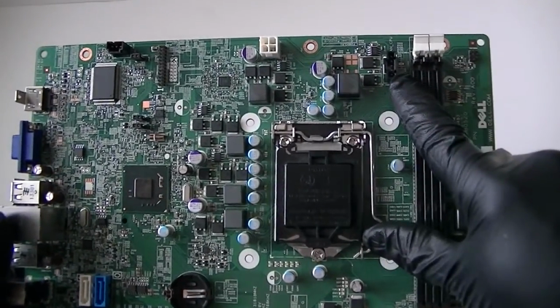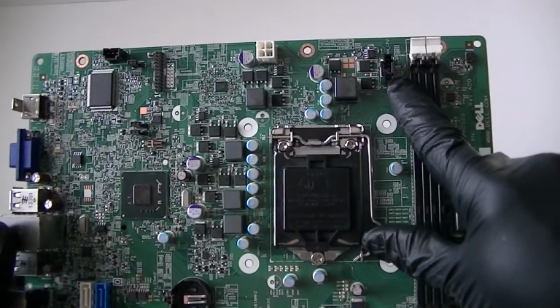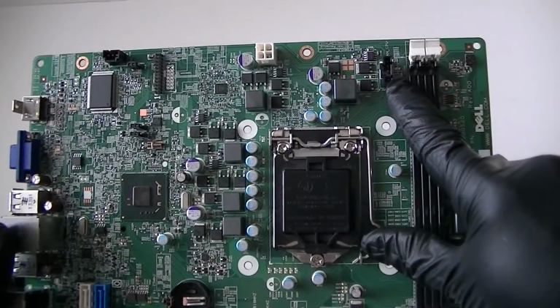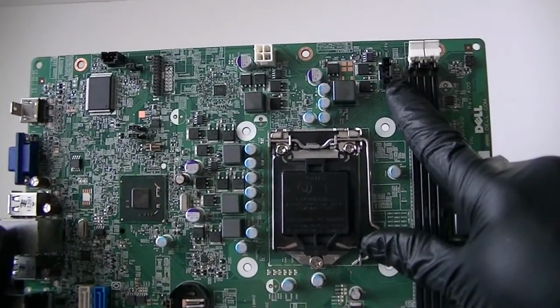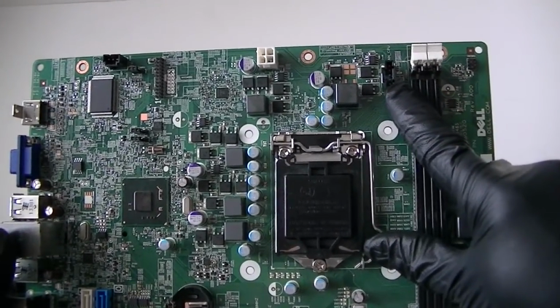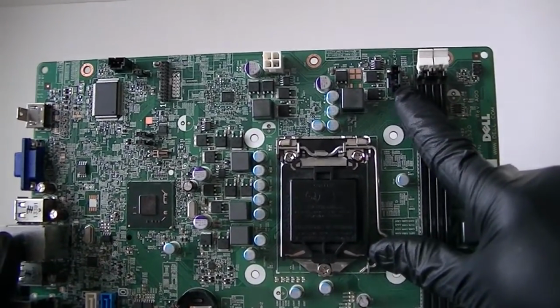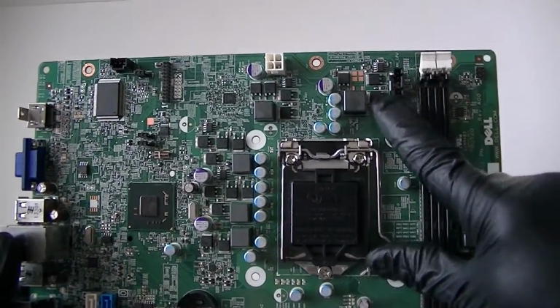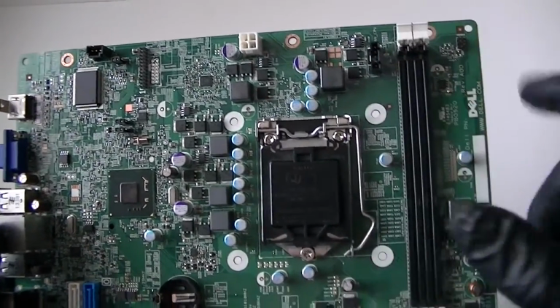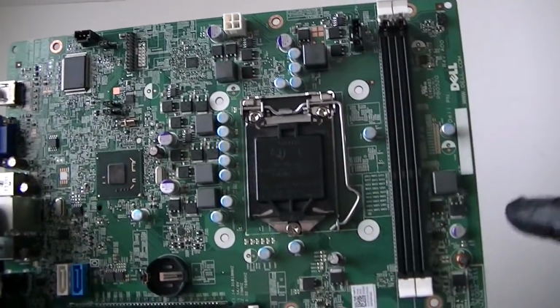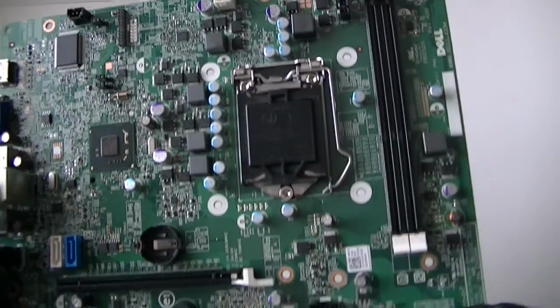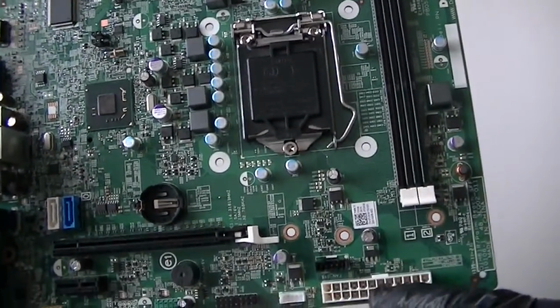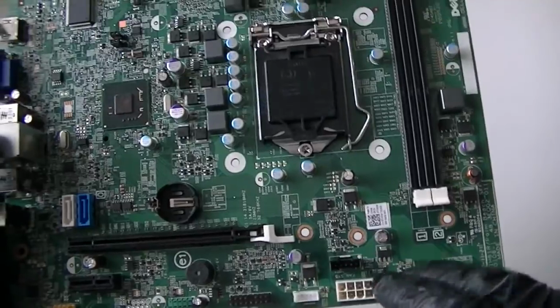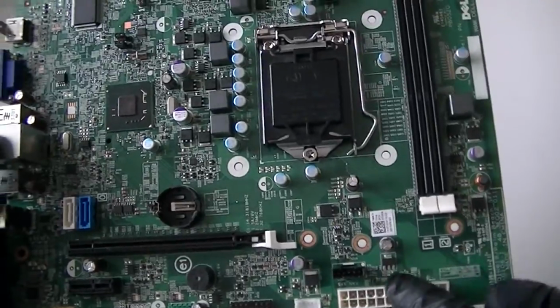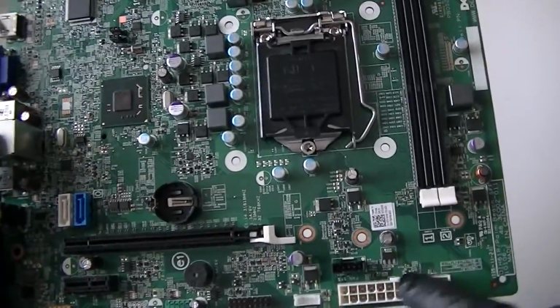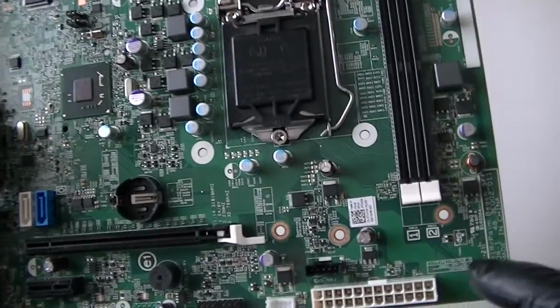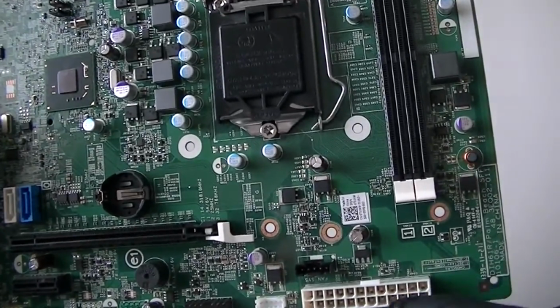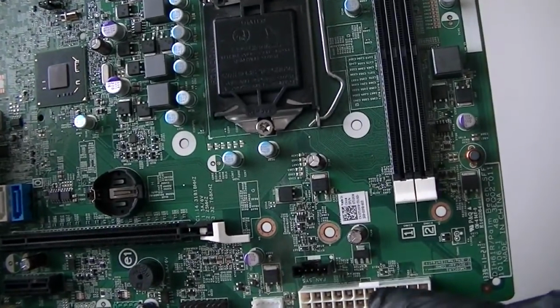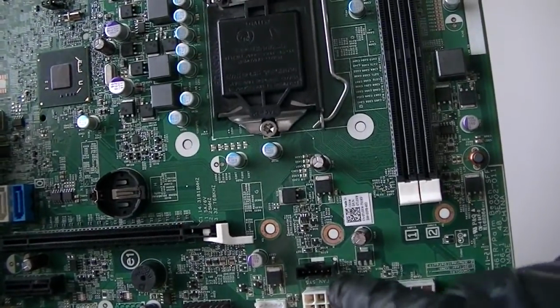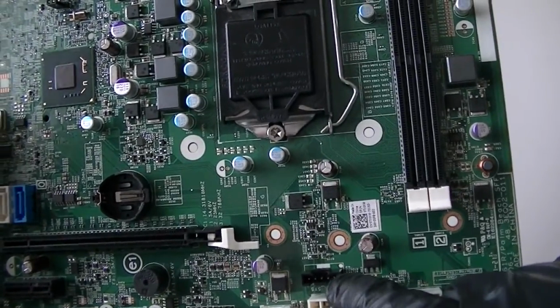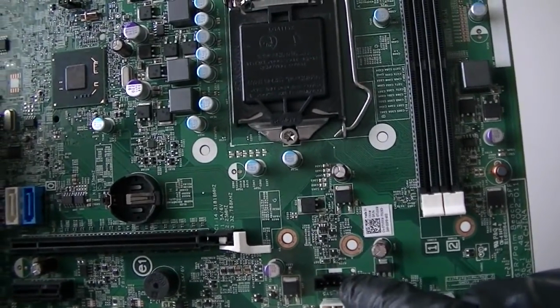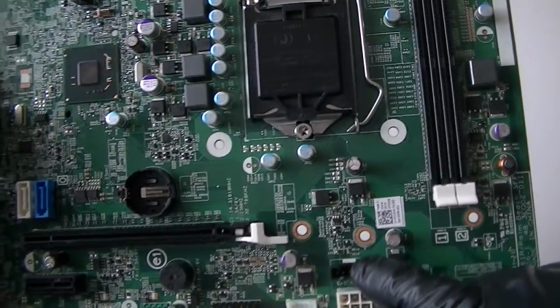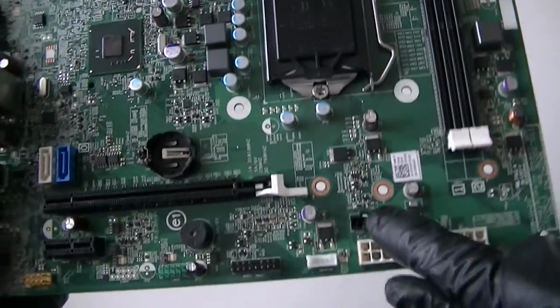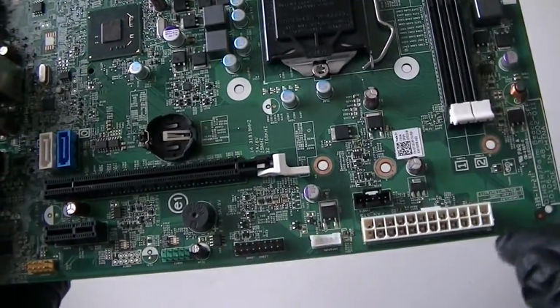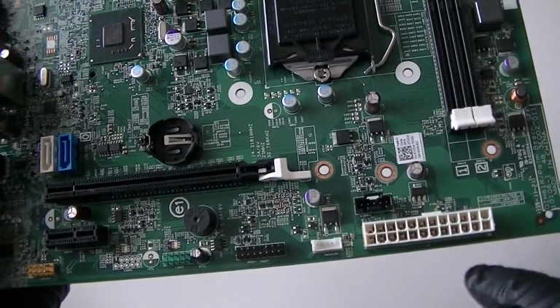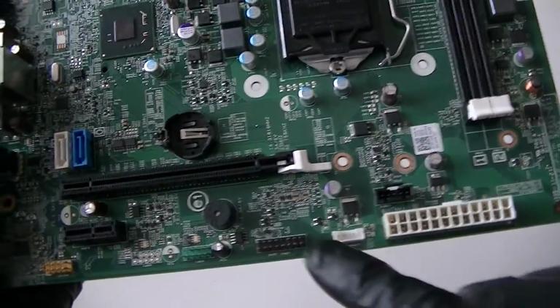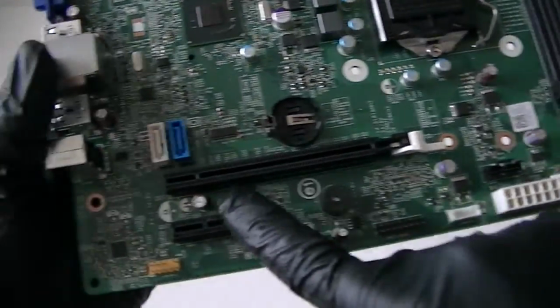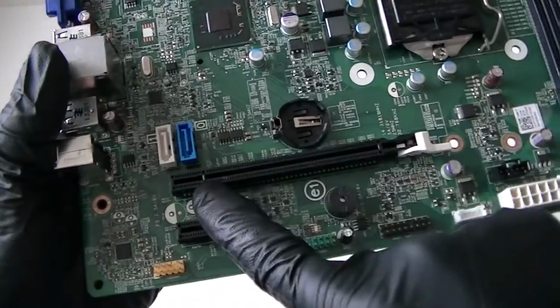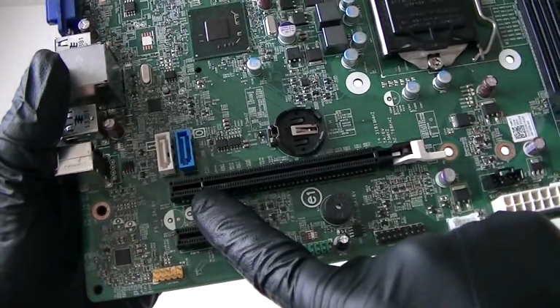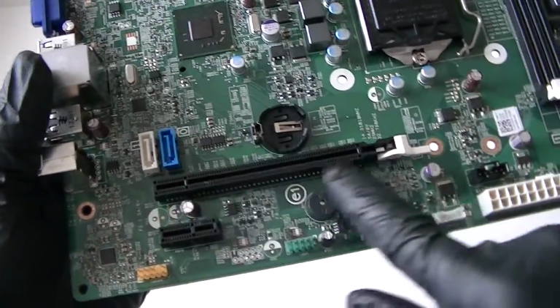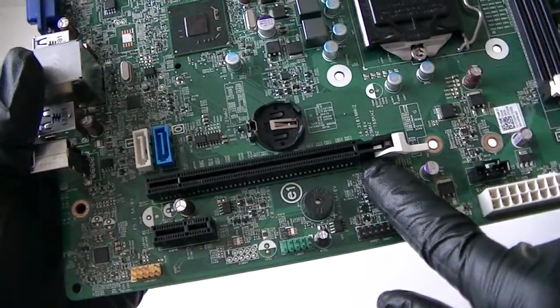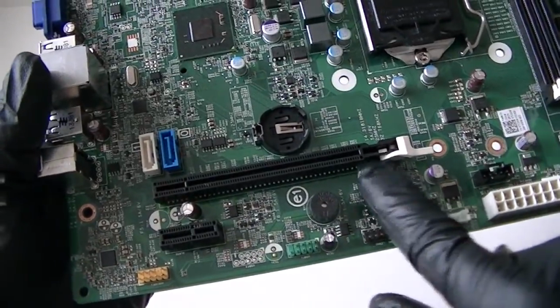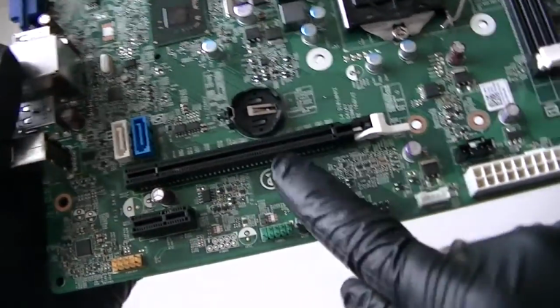Here's a CPU fan header right there. 24-pin for the power. Here's a system fan header right there. Here's a PCI Express x16 slot right here.